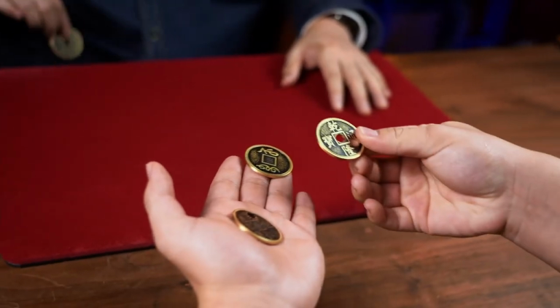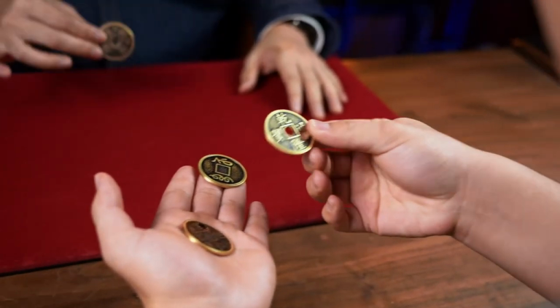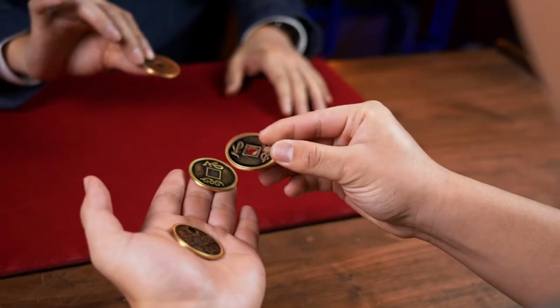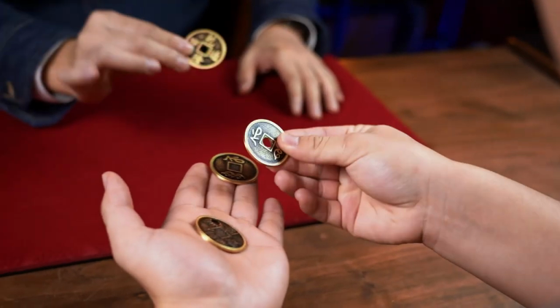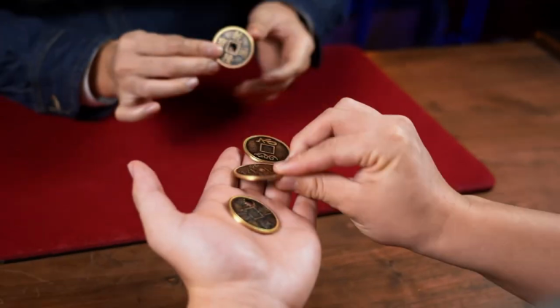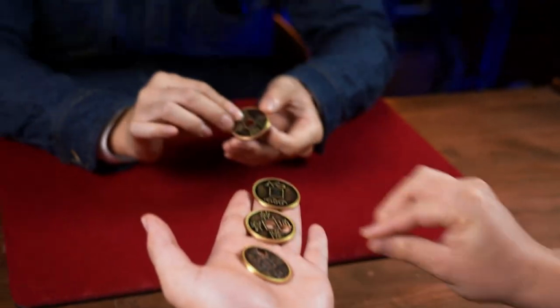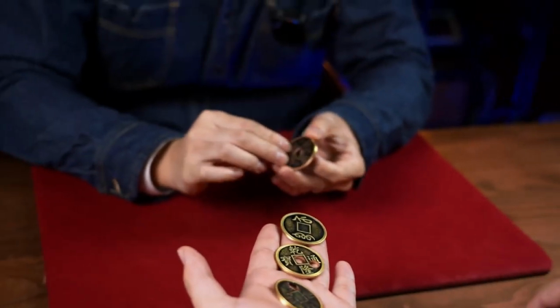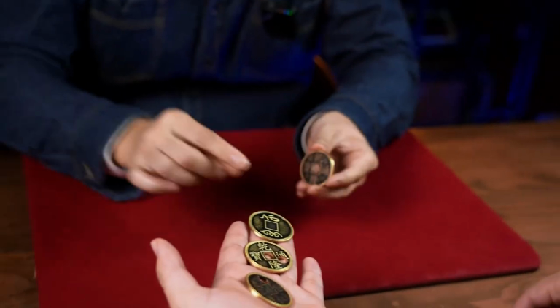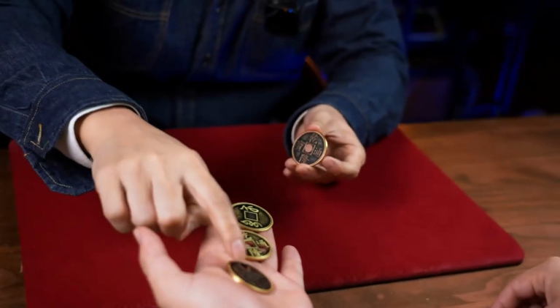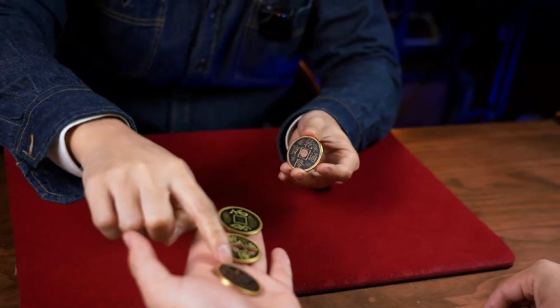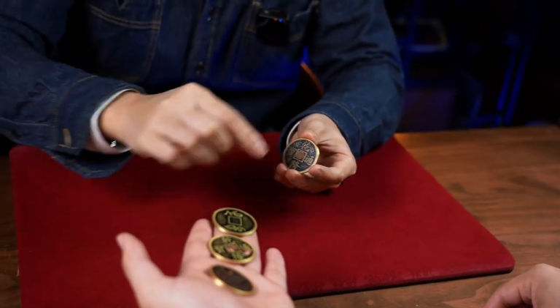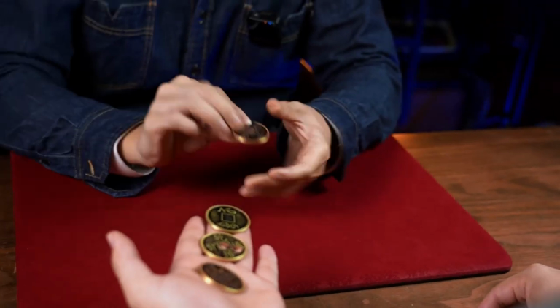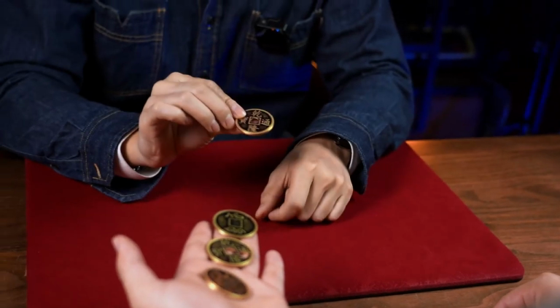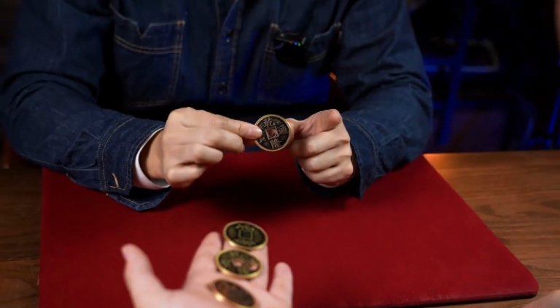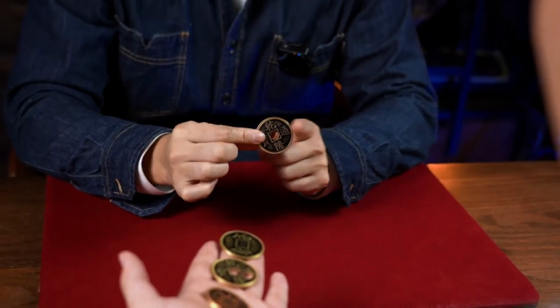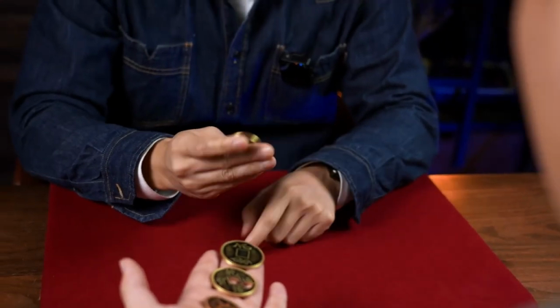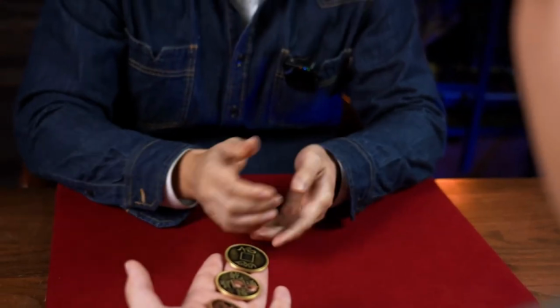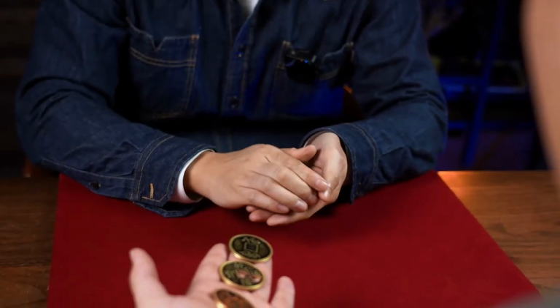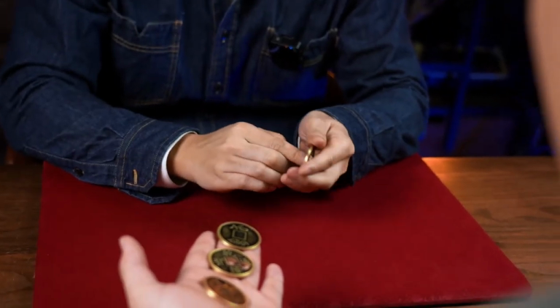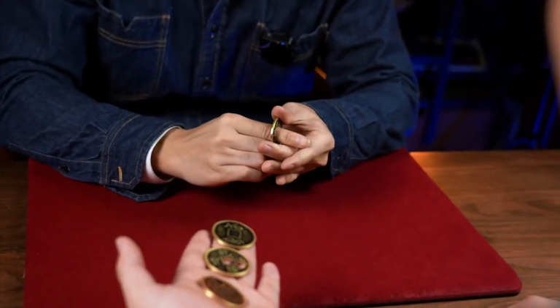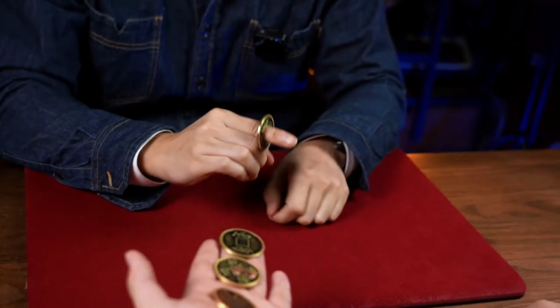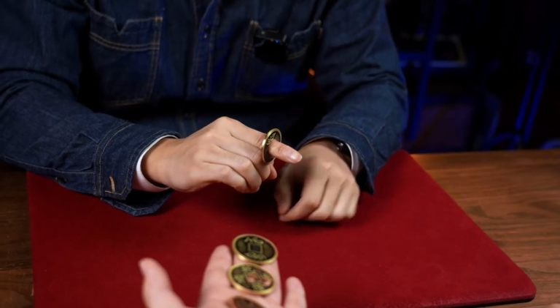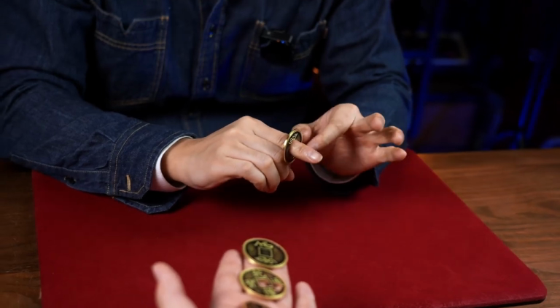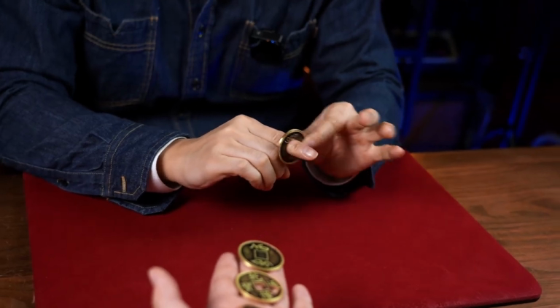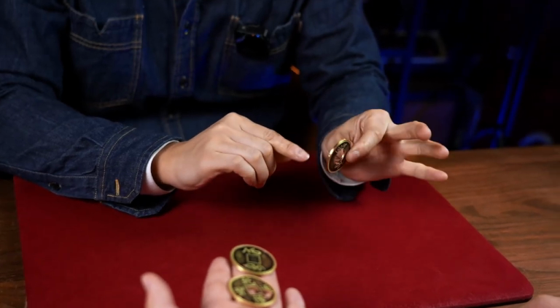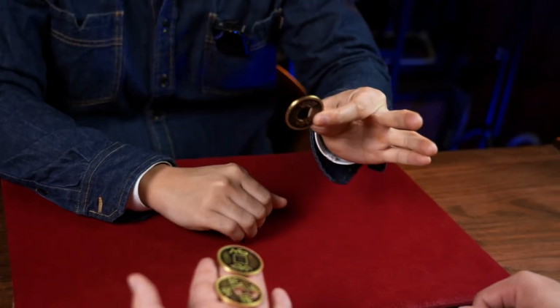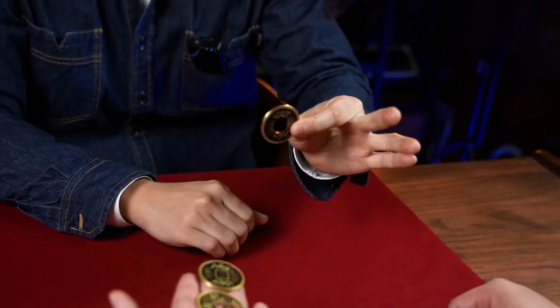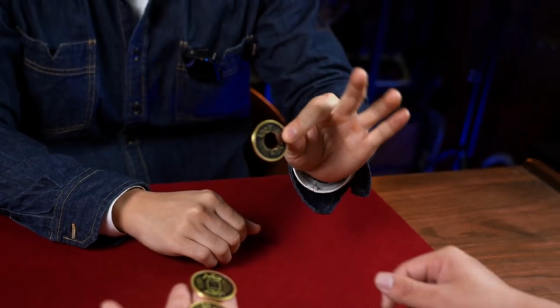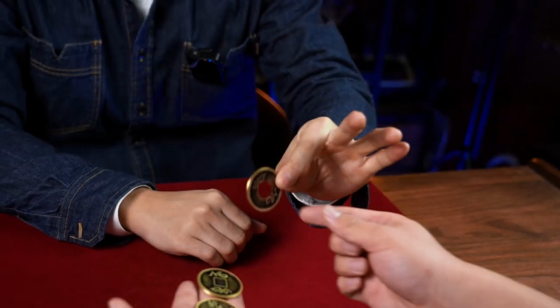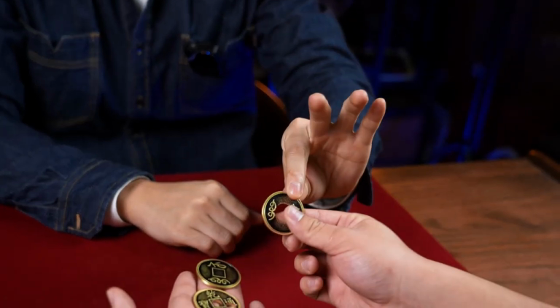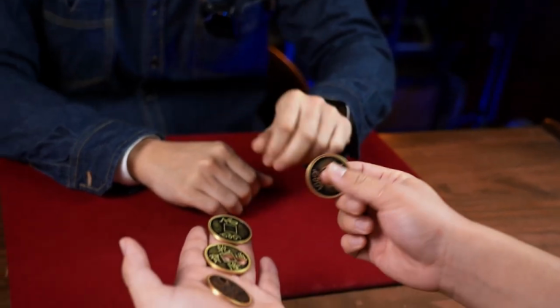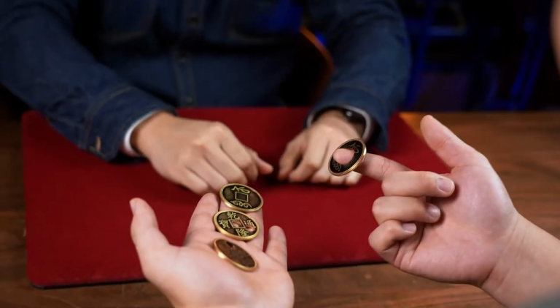And now I have the last coin. See, the hole — it can move, it can jump. And sometimes it can even get bigger. For coins.